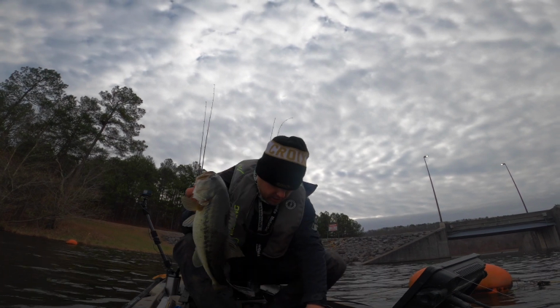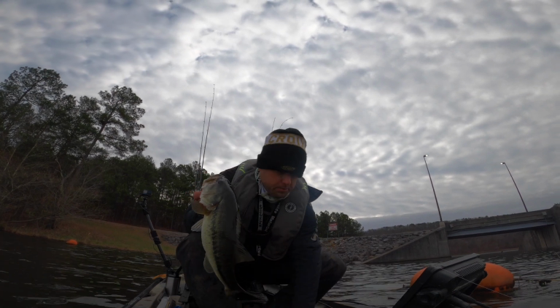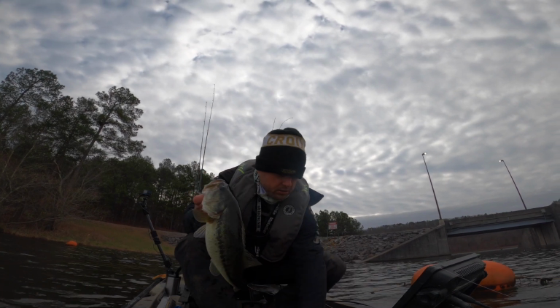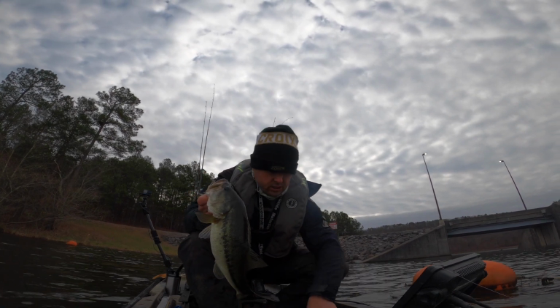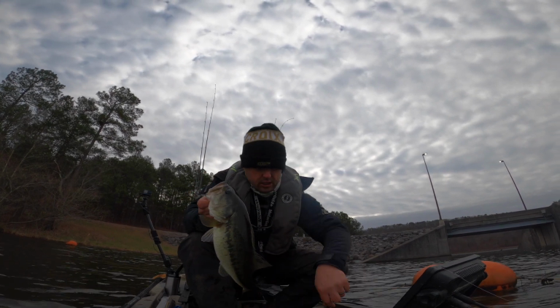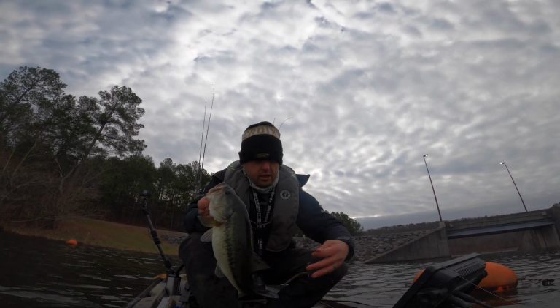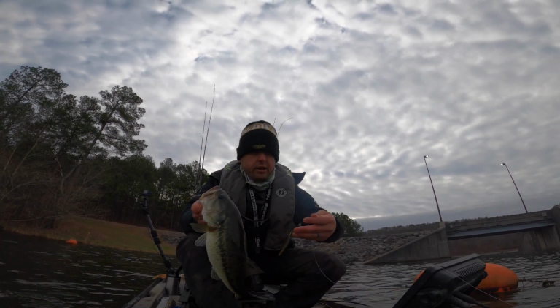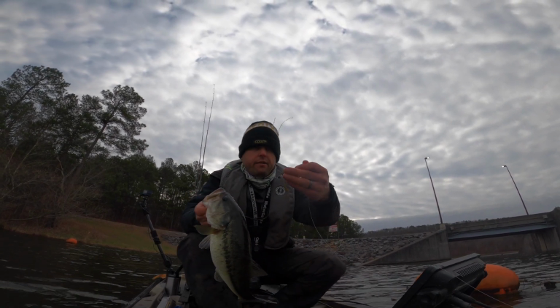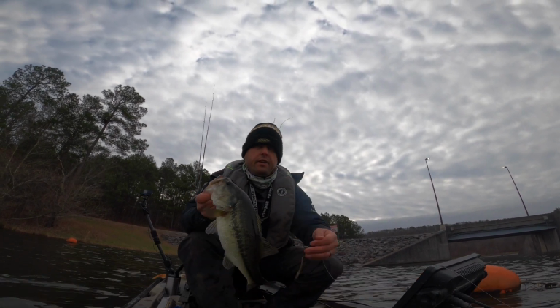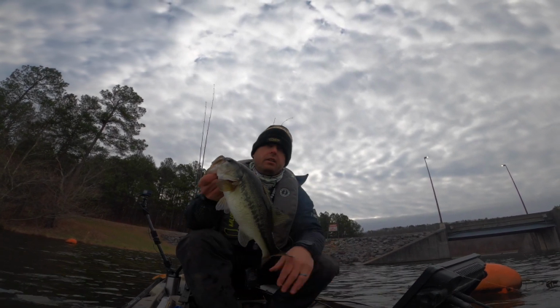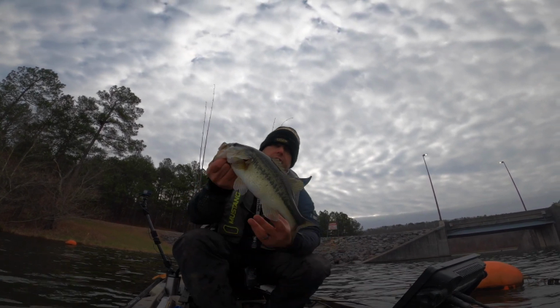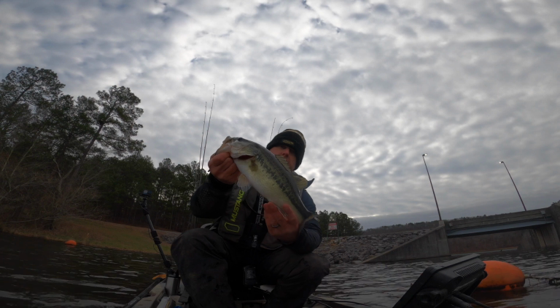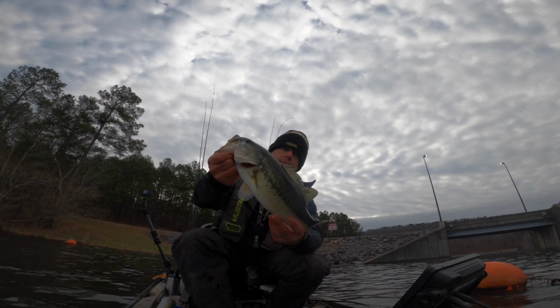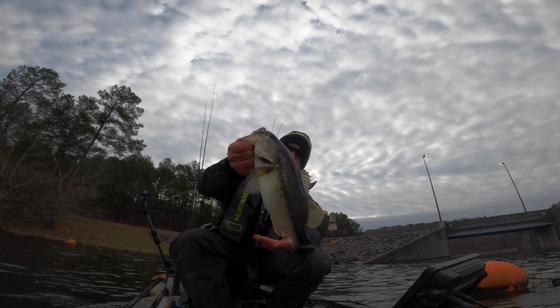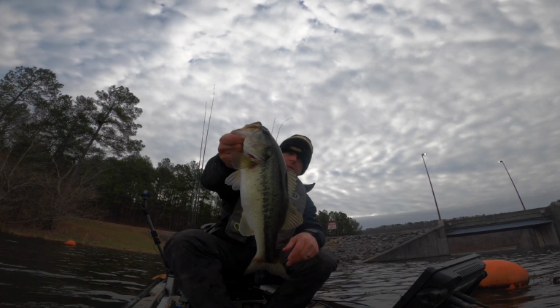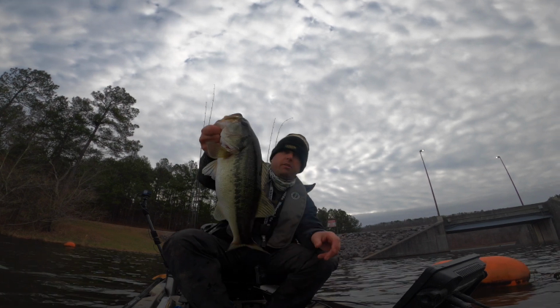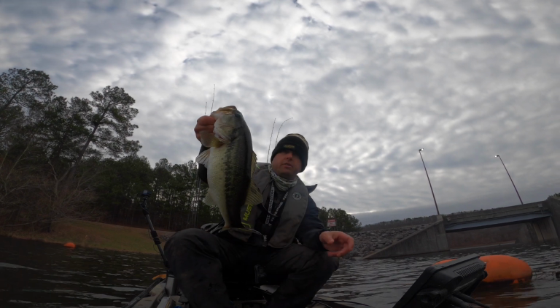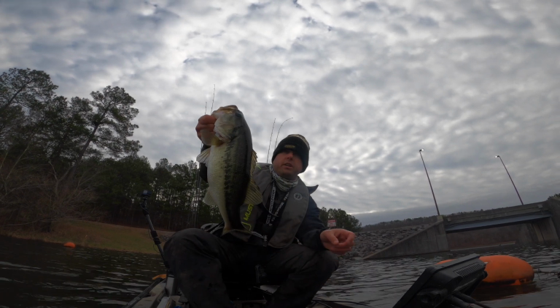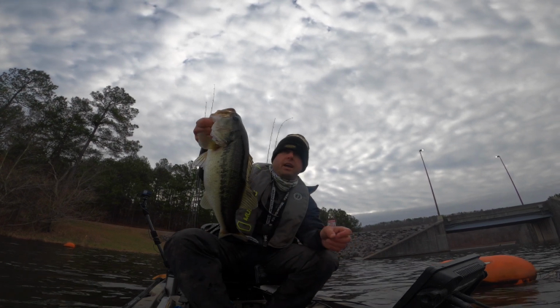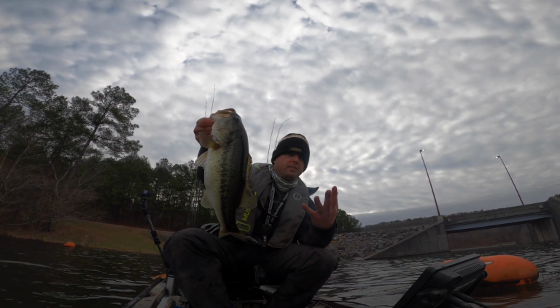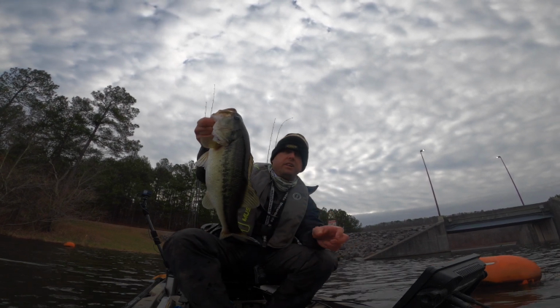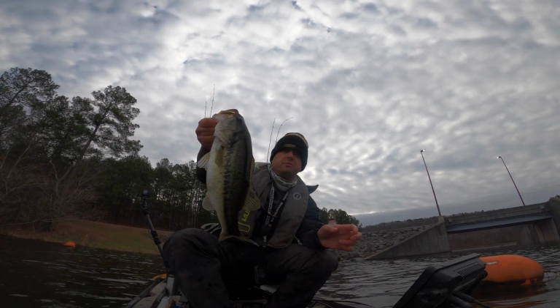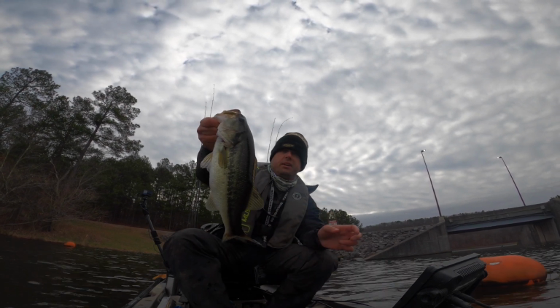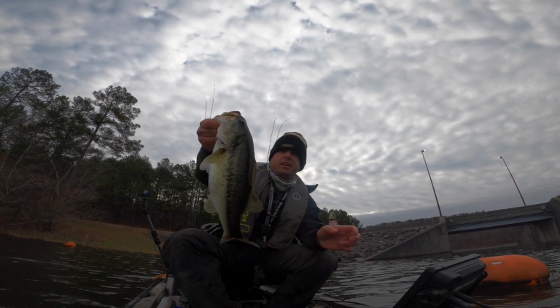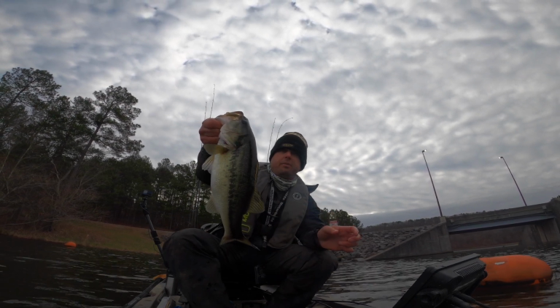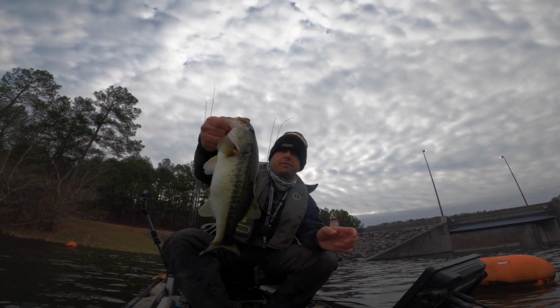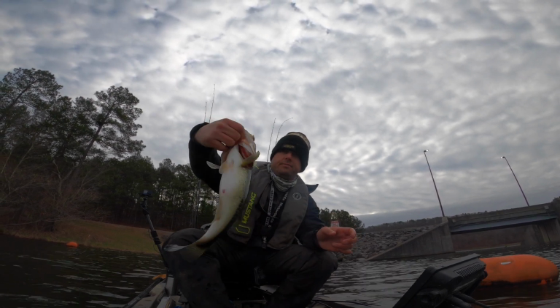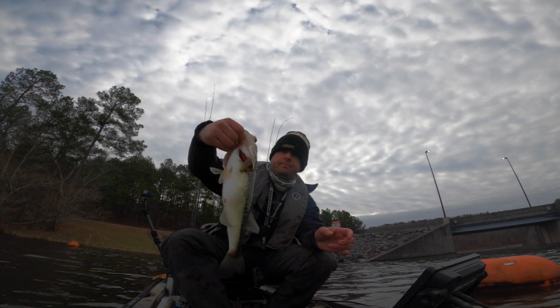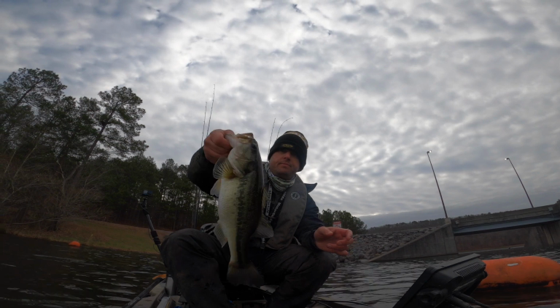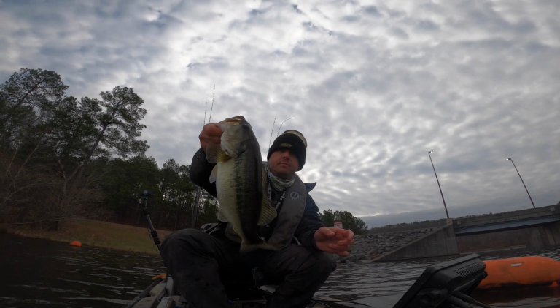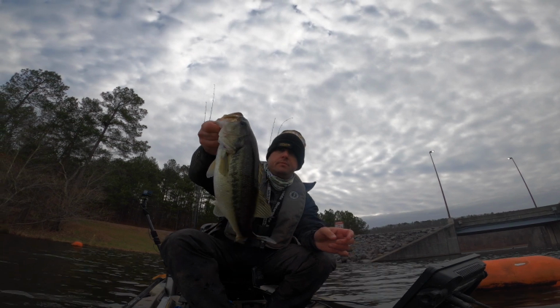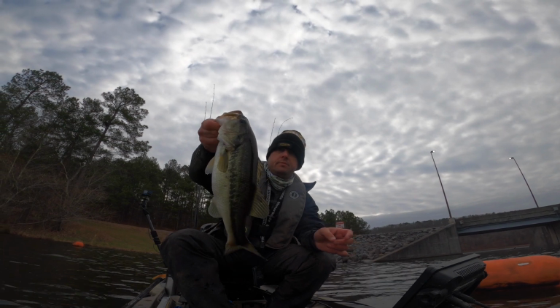Nothing special, just a little finesse one. First one of the day, hands are freezing, but they're biting.